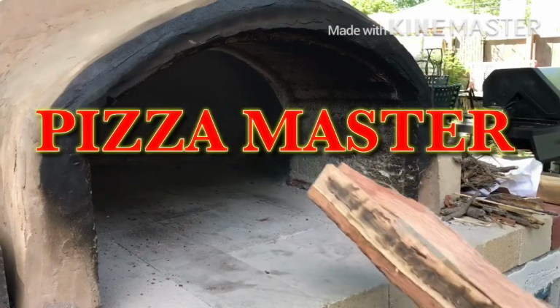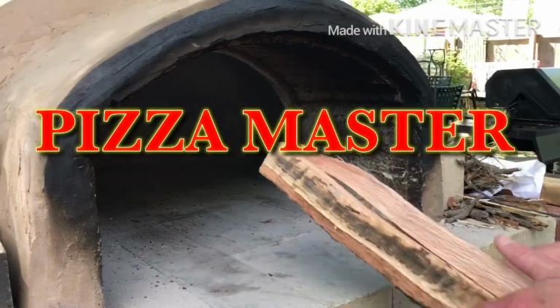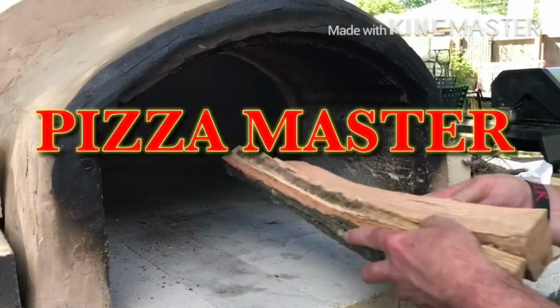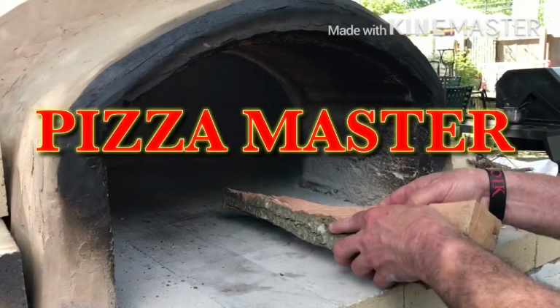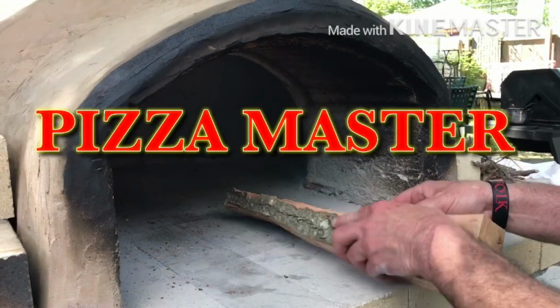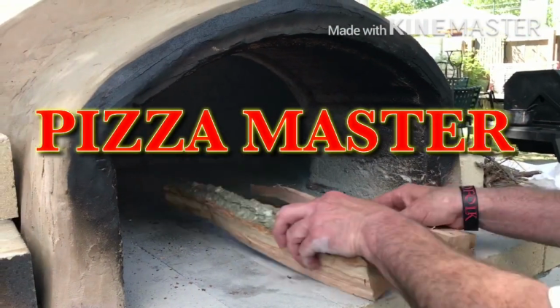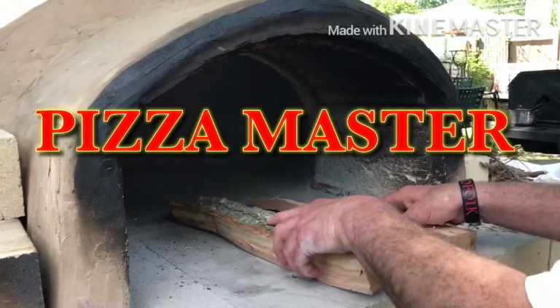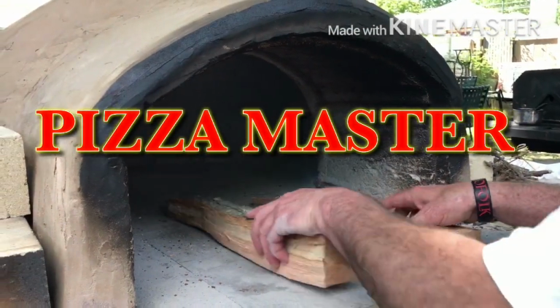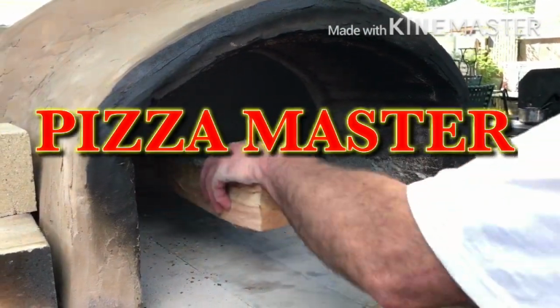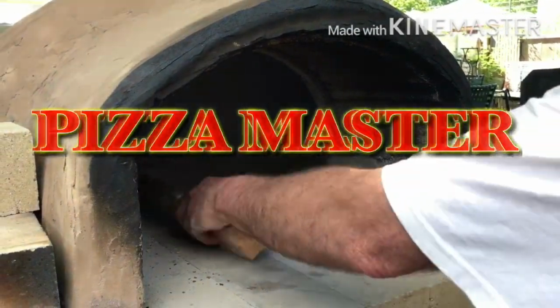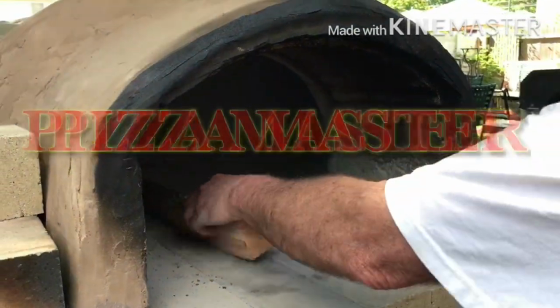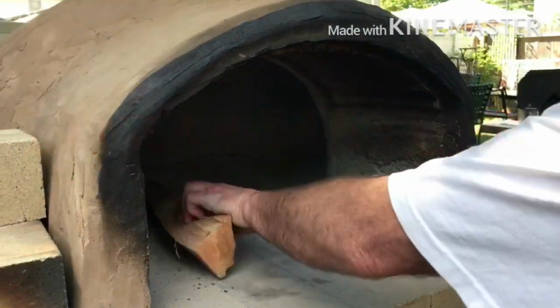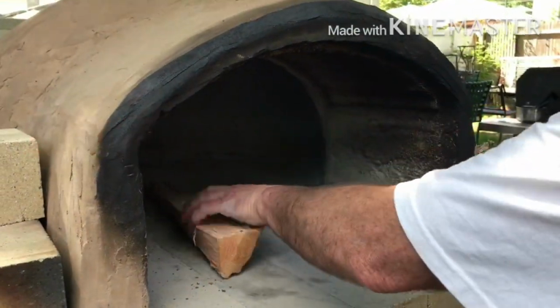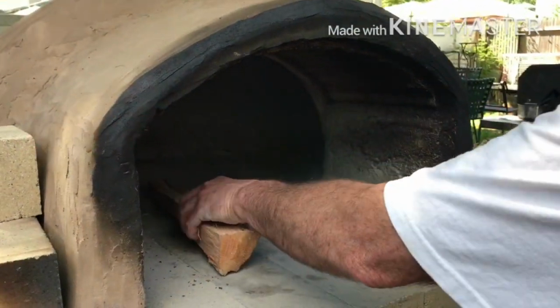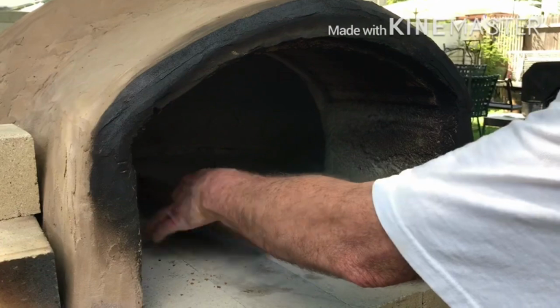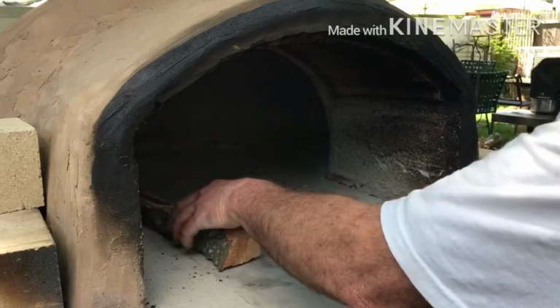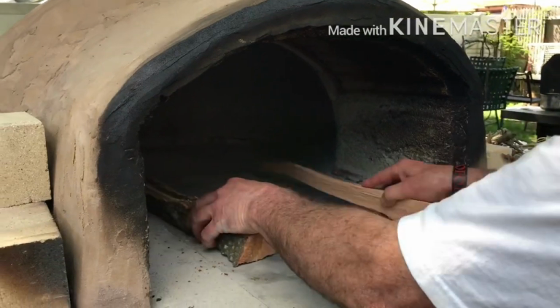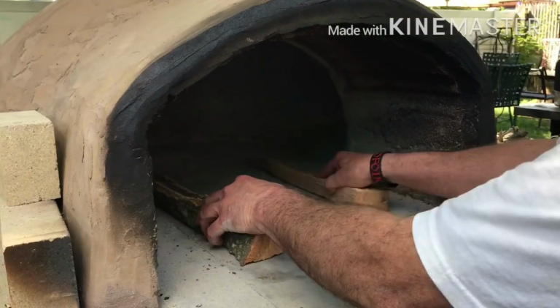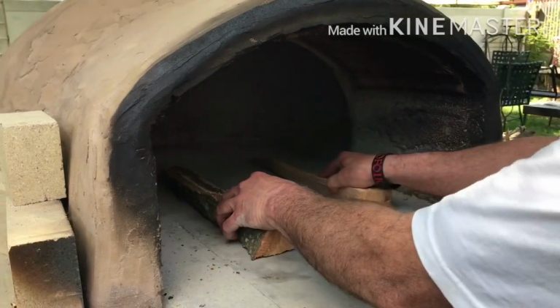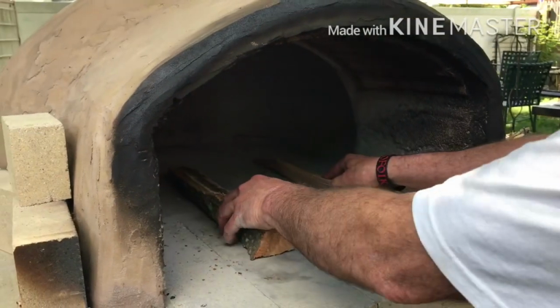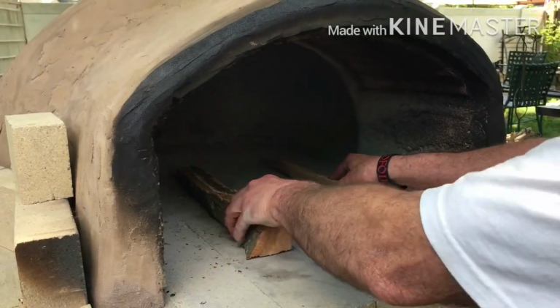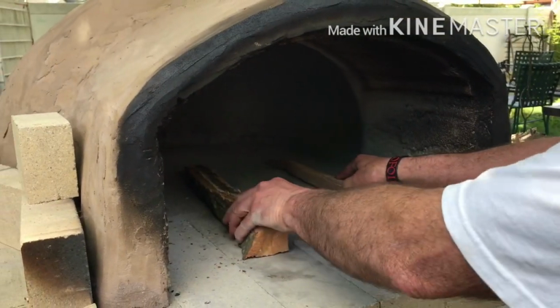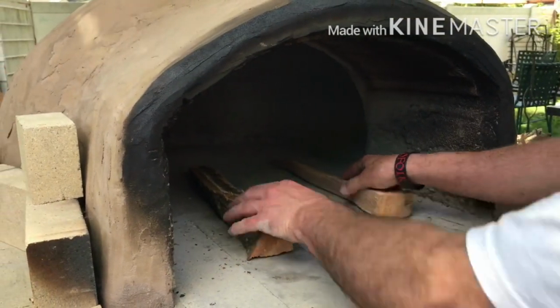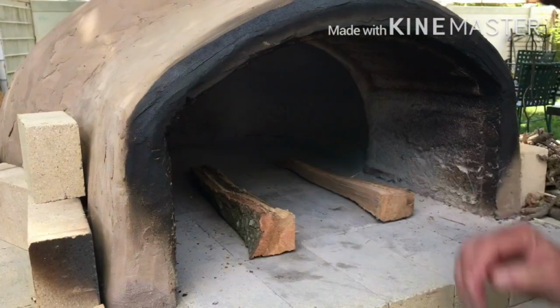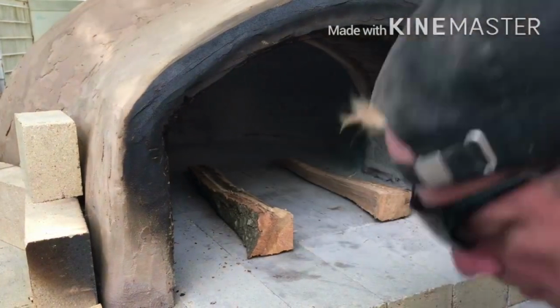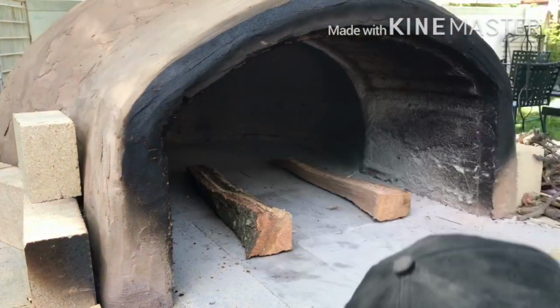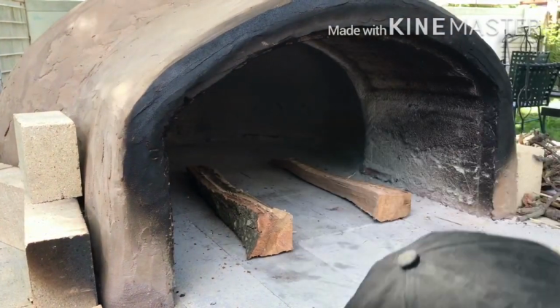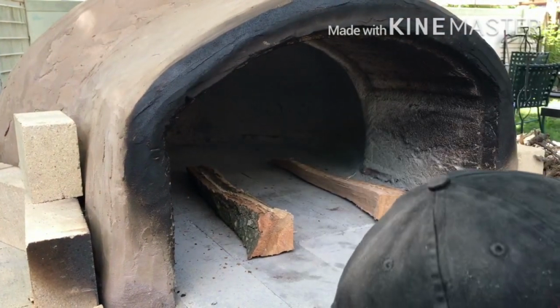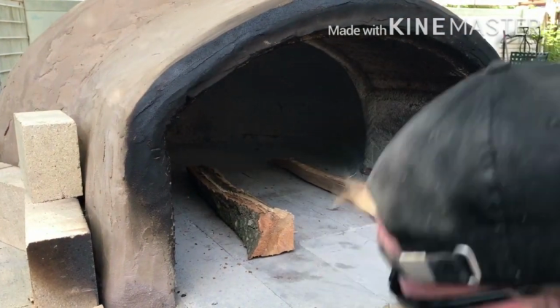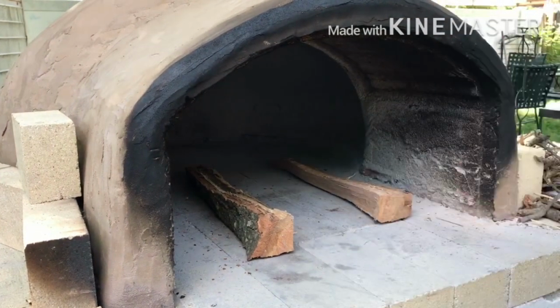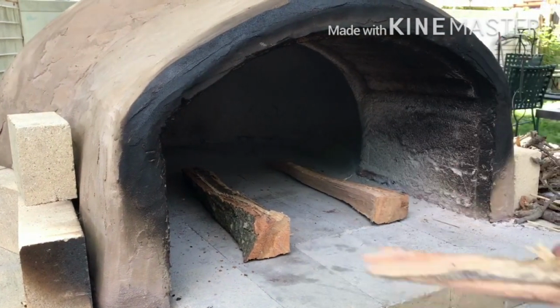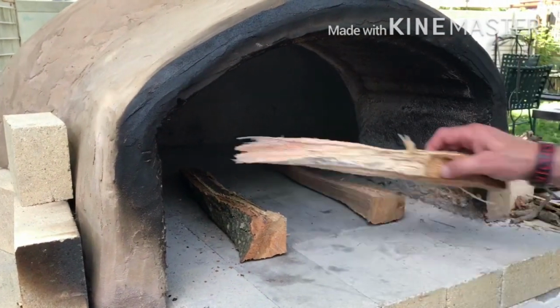Hey guys, it is Mike from Pizza Master. How's everybody doing? Today we're going to be making a delicious pizza in this wood-fired oven.